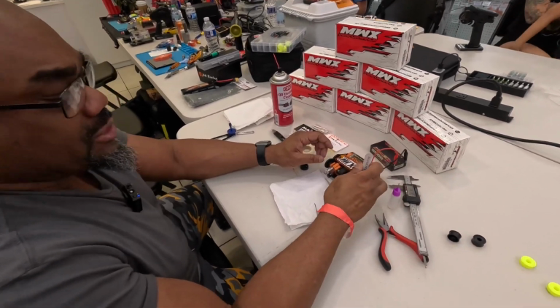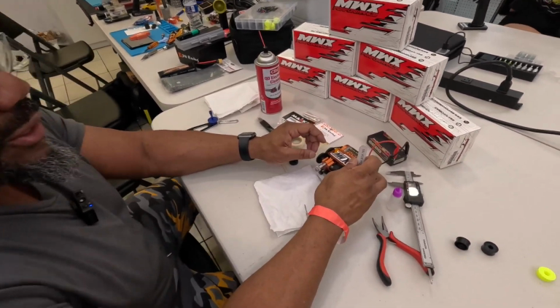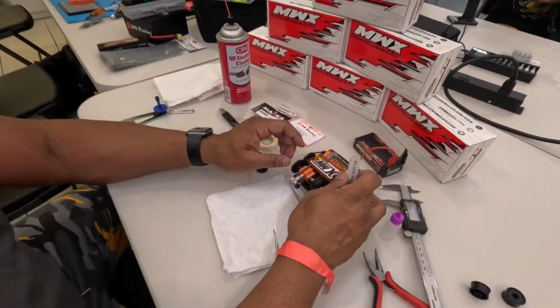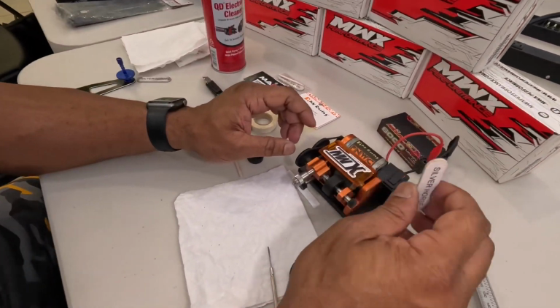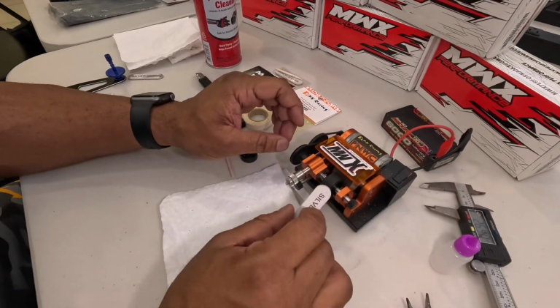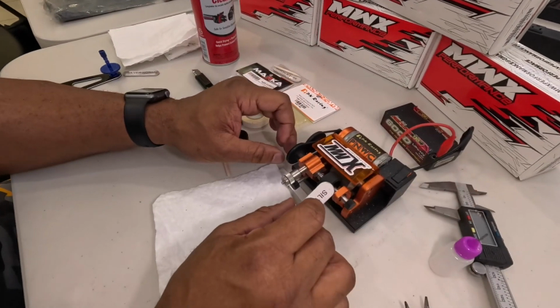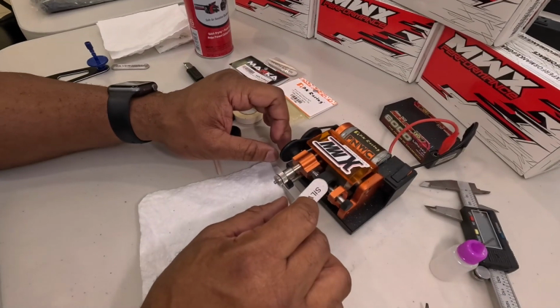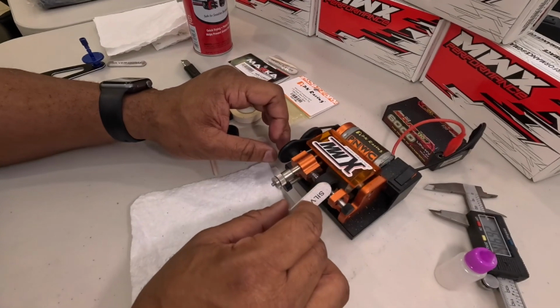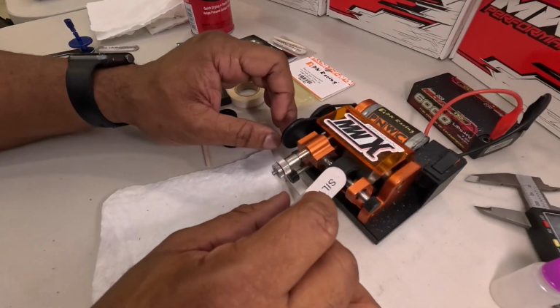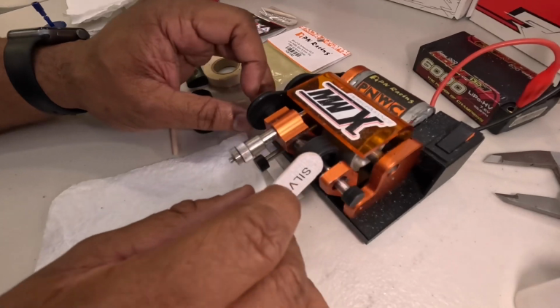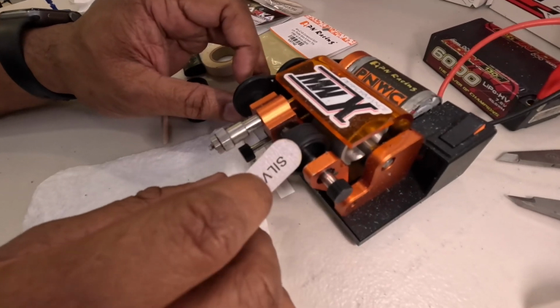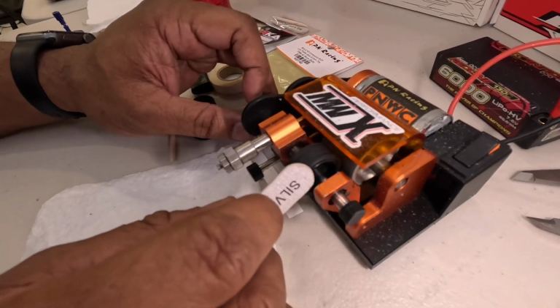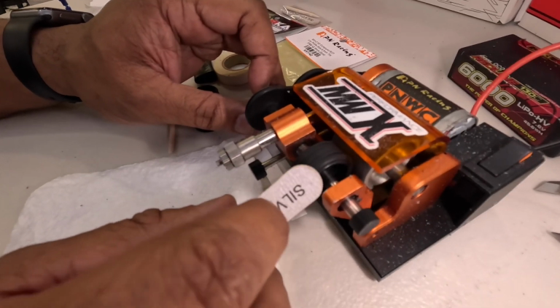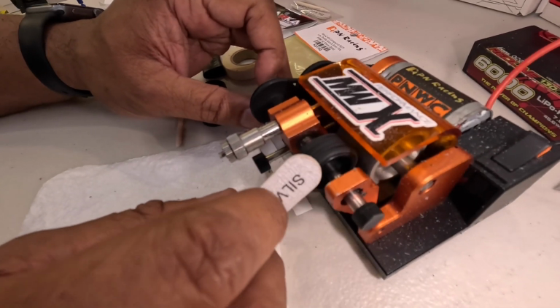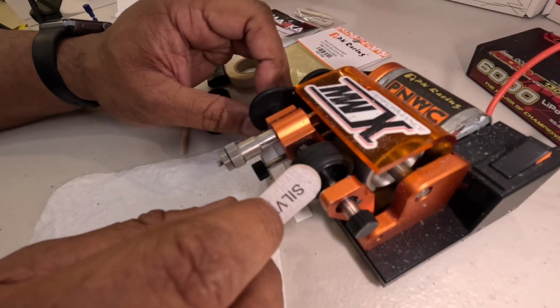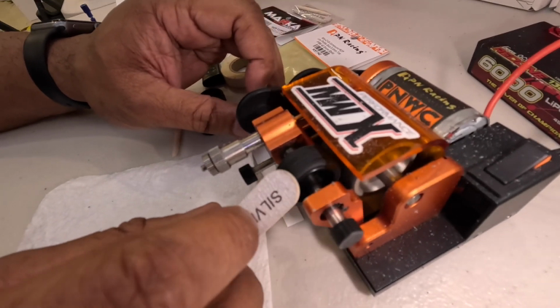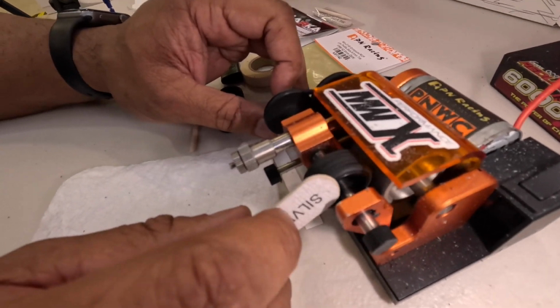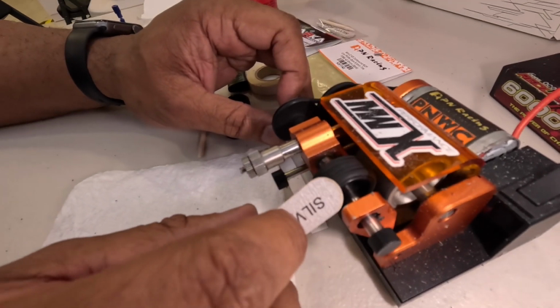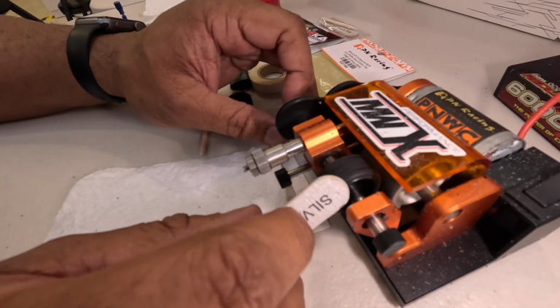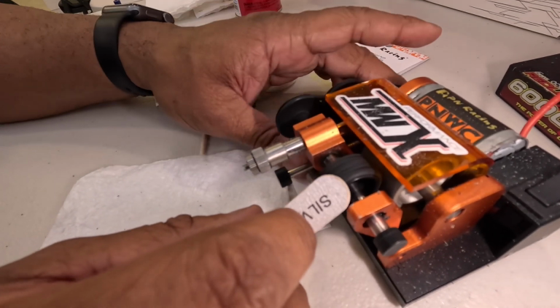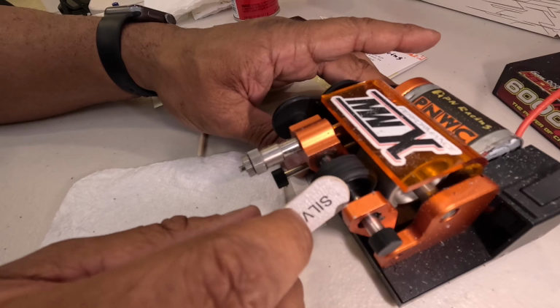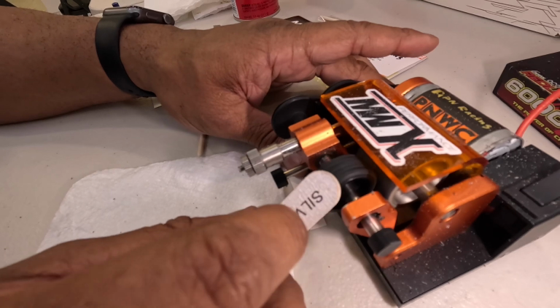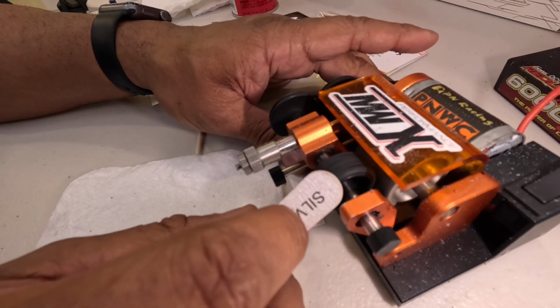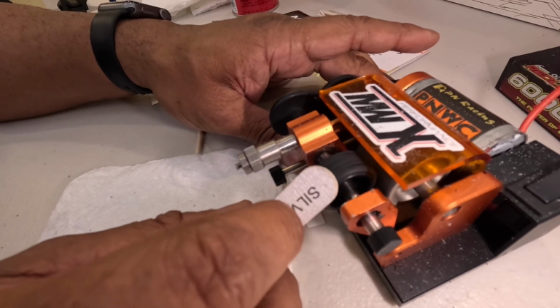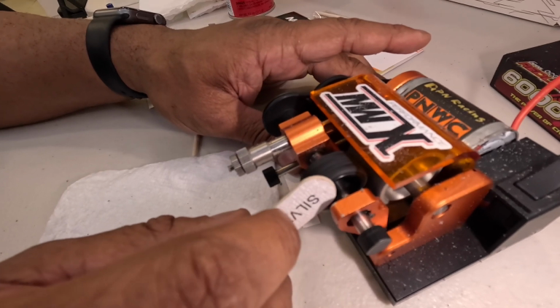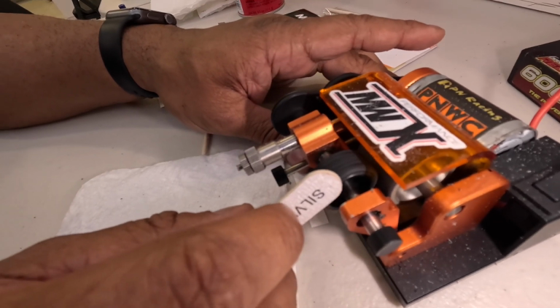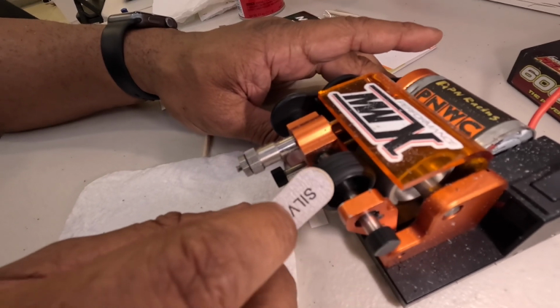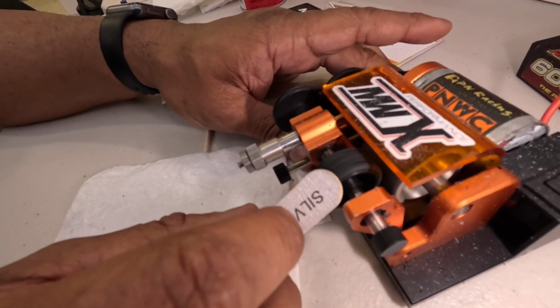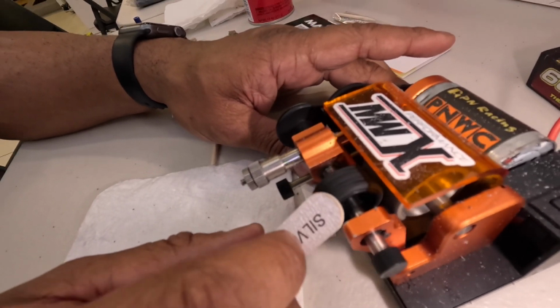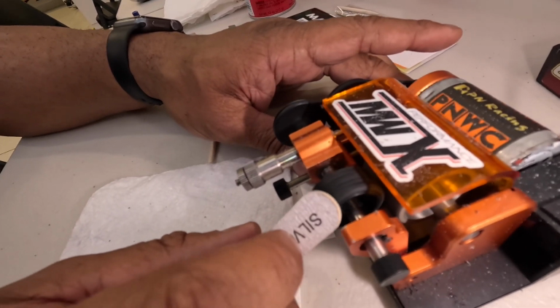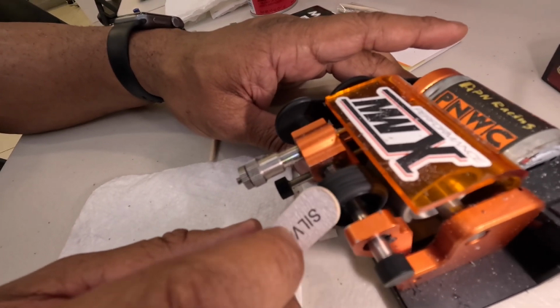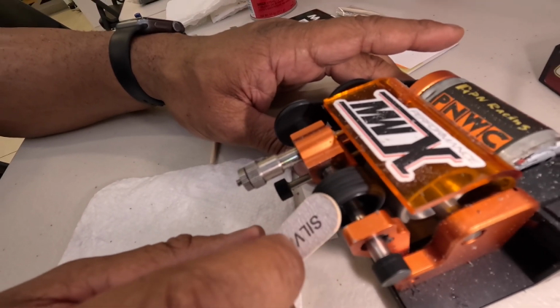All right, so here we go. Really, really, really light. Marker rubber is super, super soft. And if you create too much heat, it'll chunk up. So it's really, really light on this.